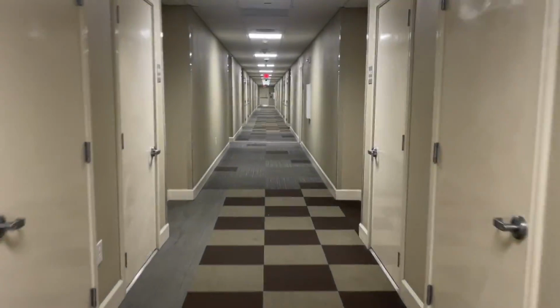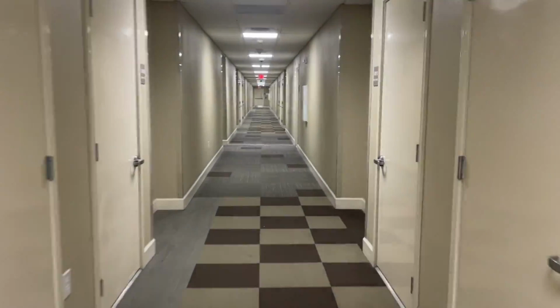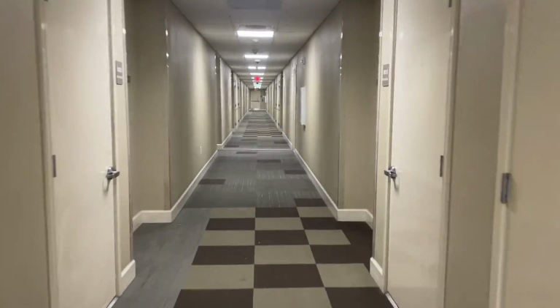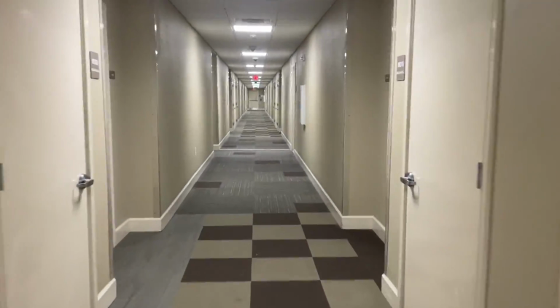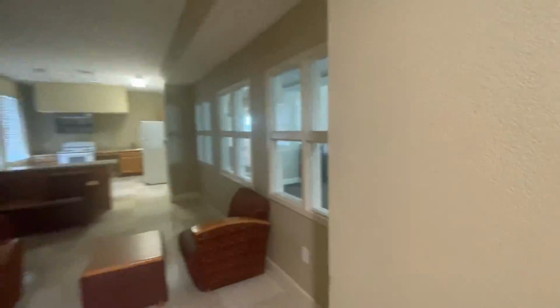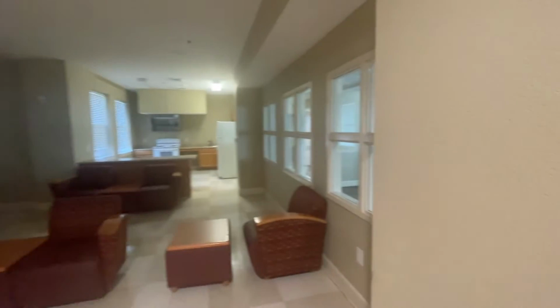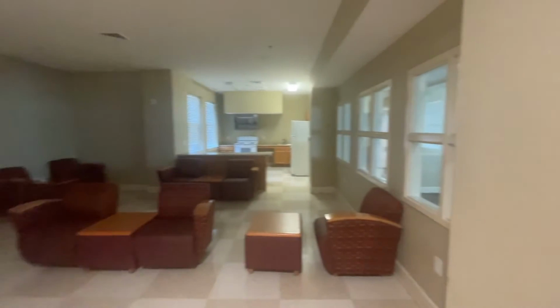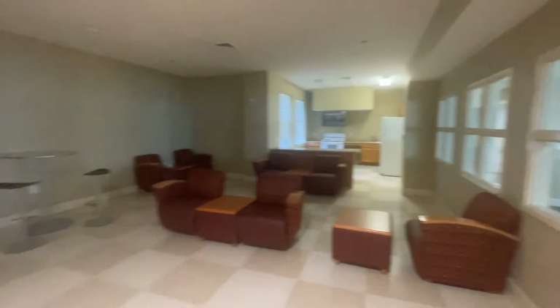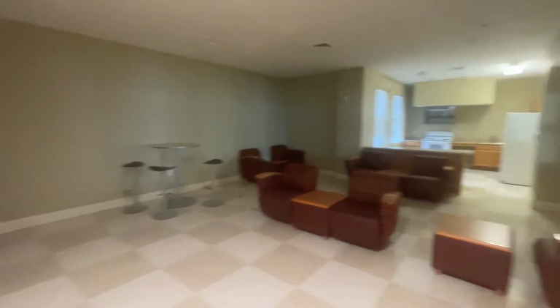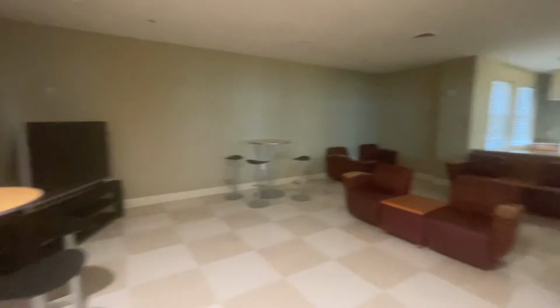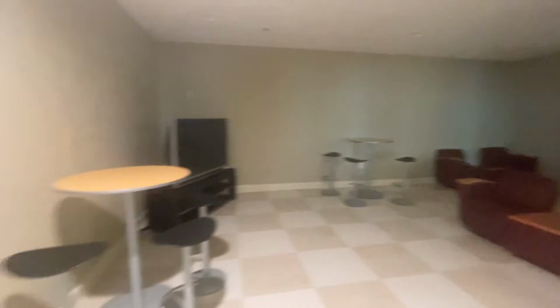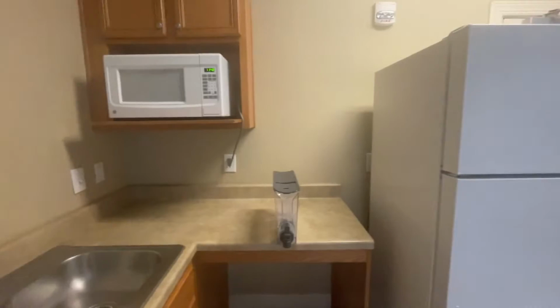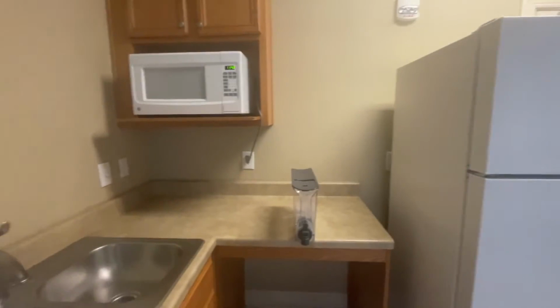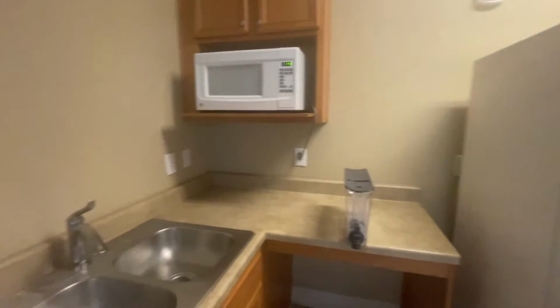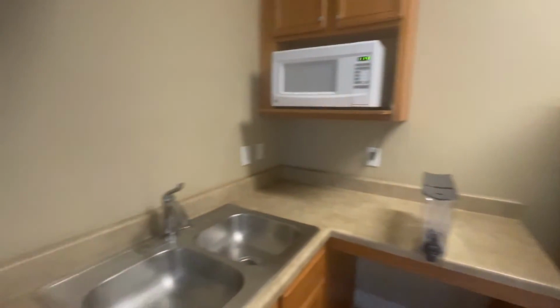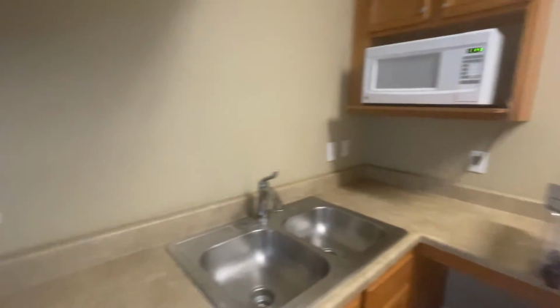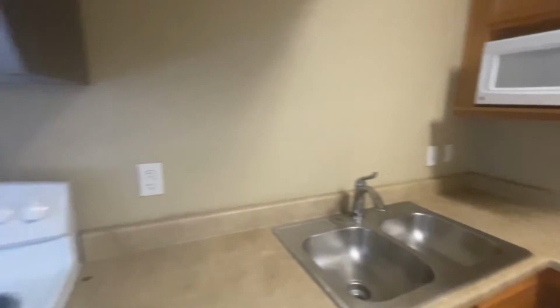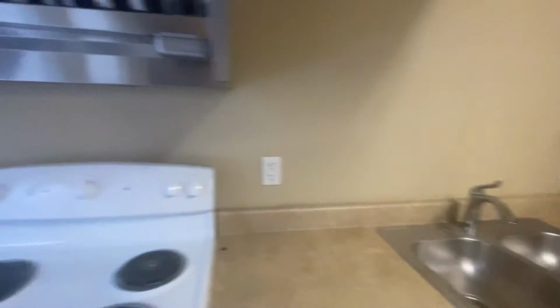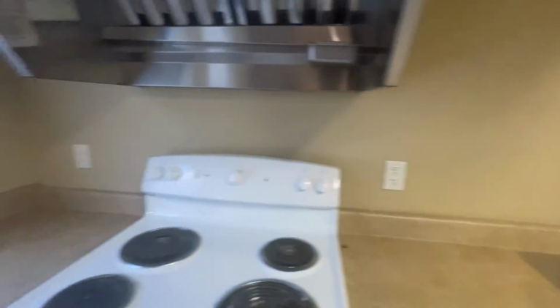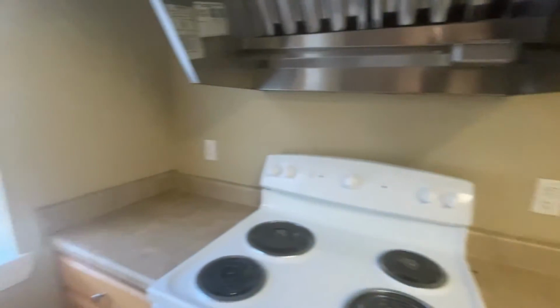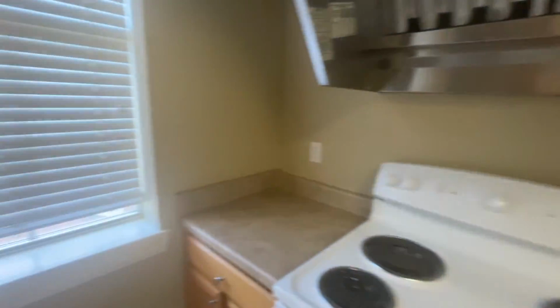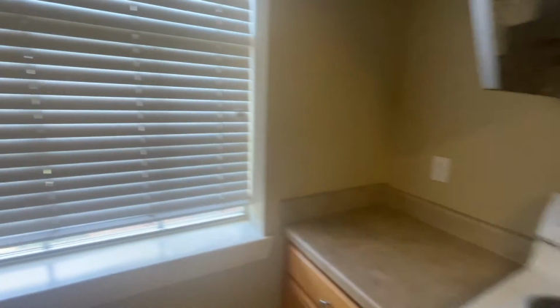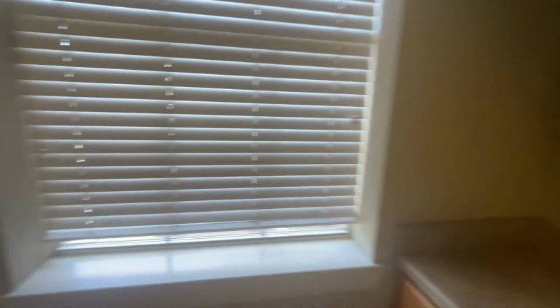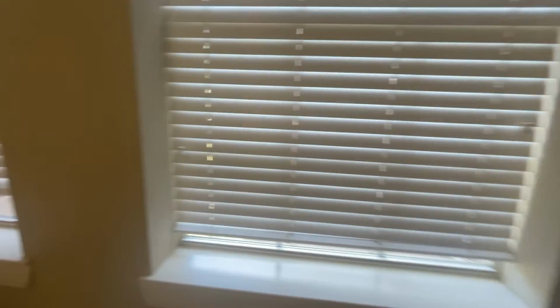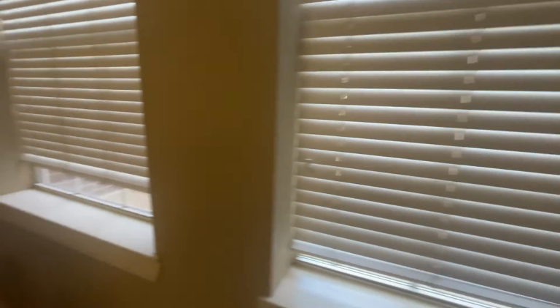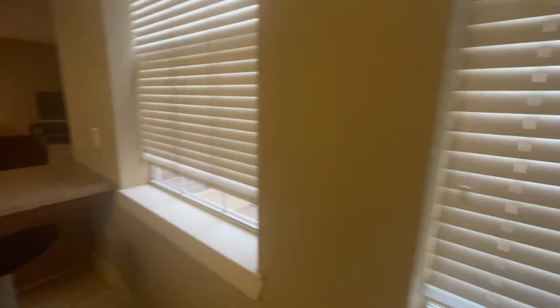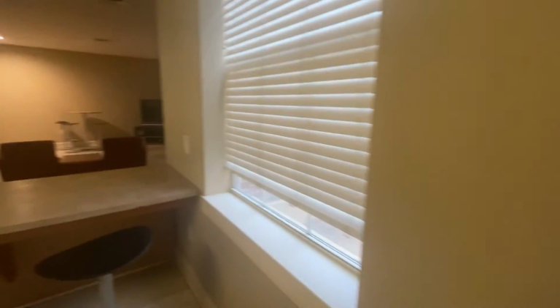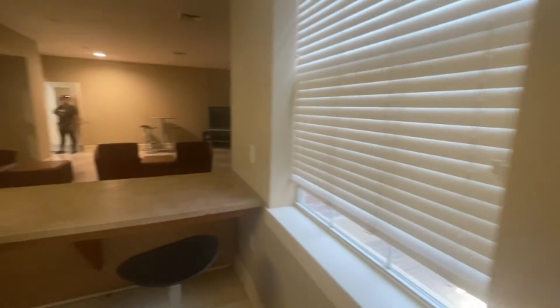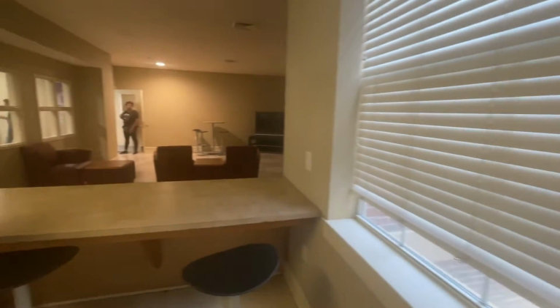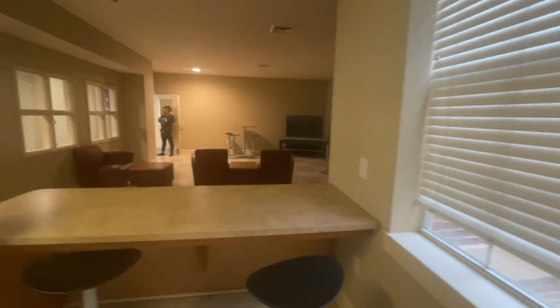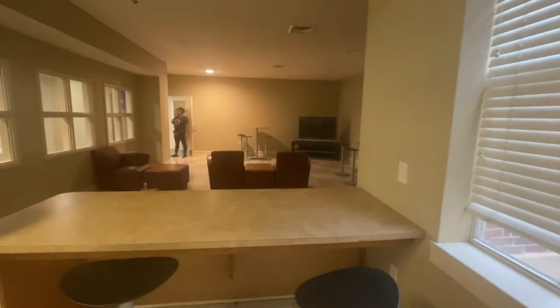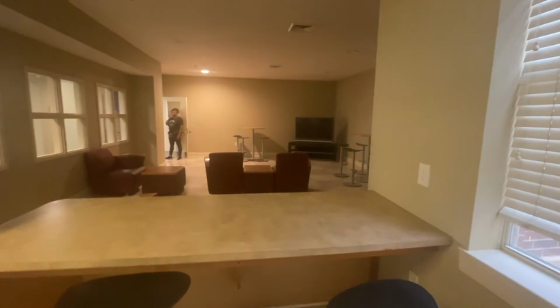Here you can see just the hallway. This is what the communal common space looks like for the entire floor — there's an oven, a fridge, and a TV.